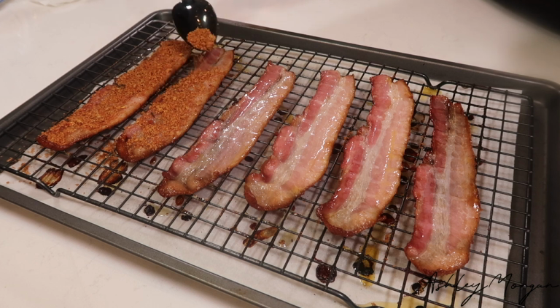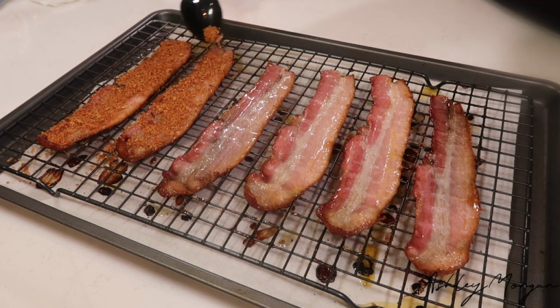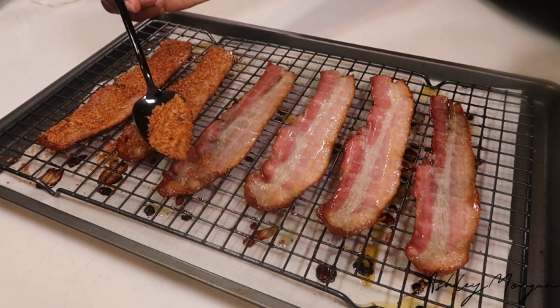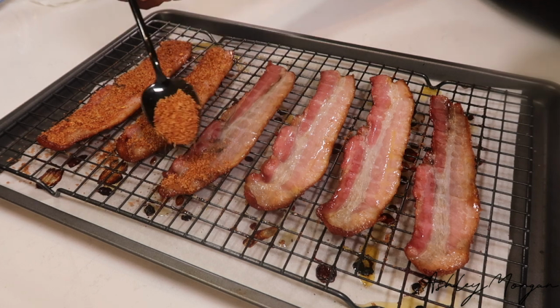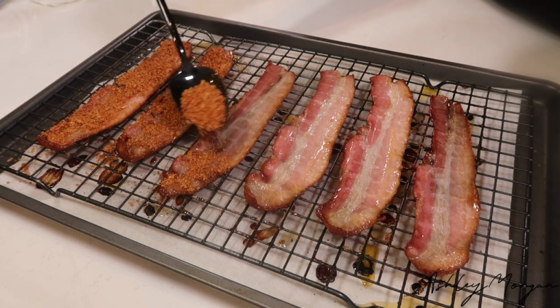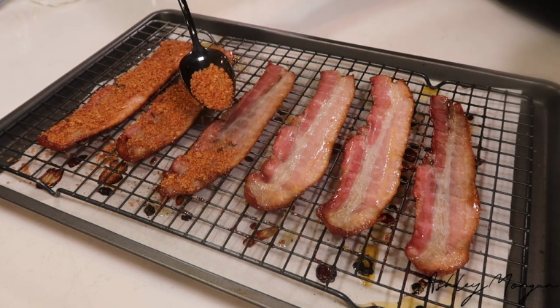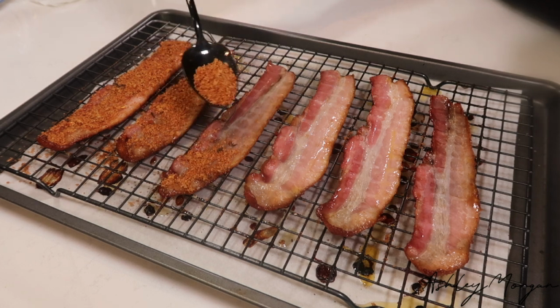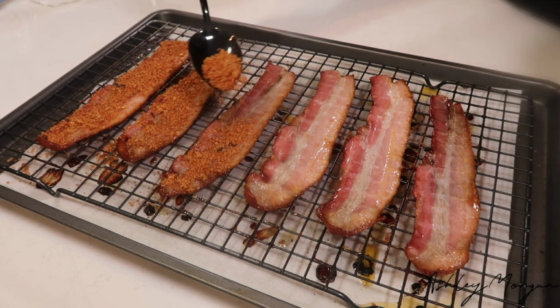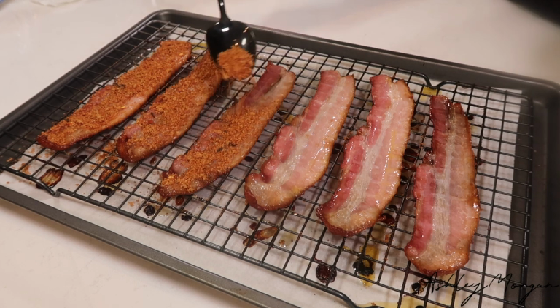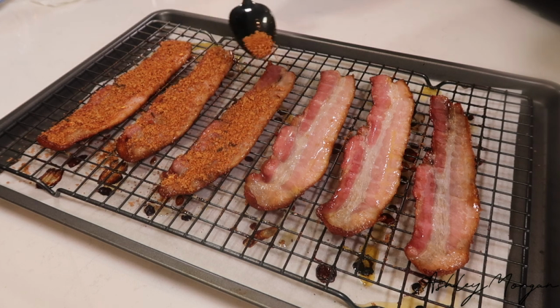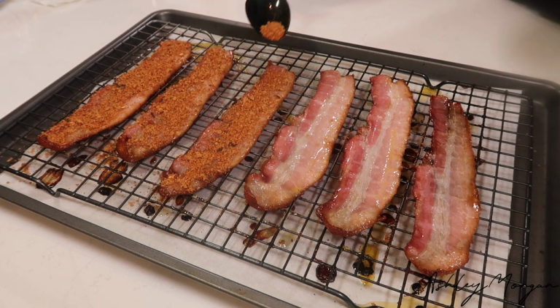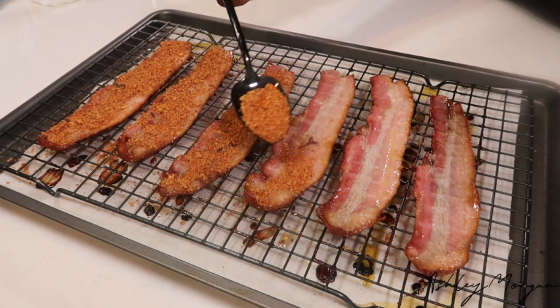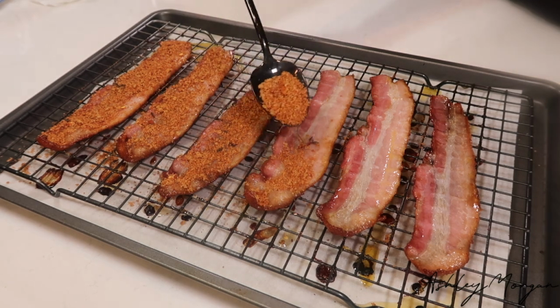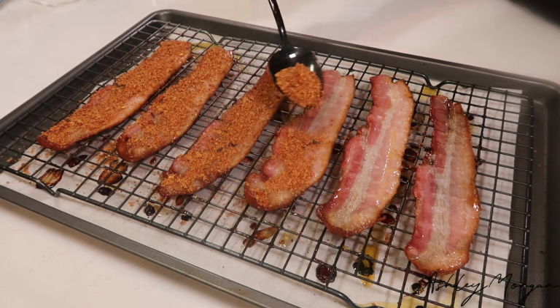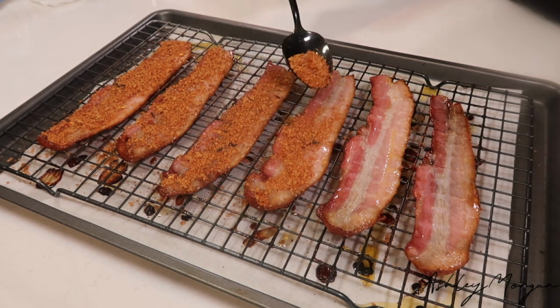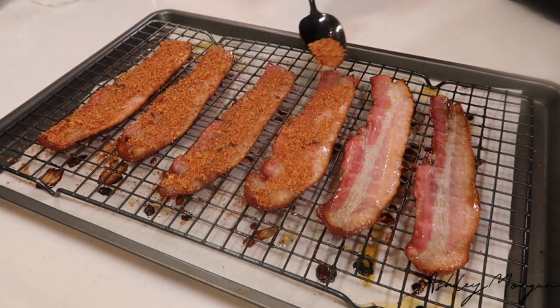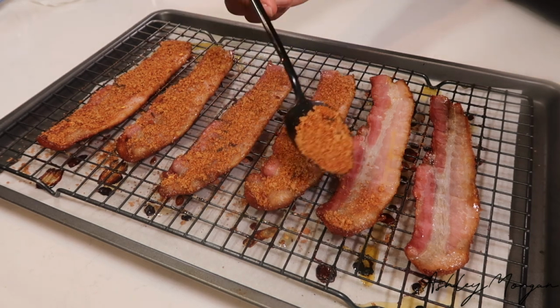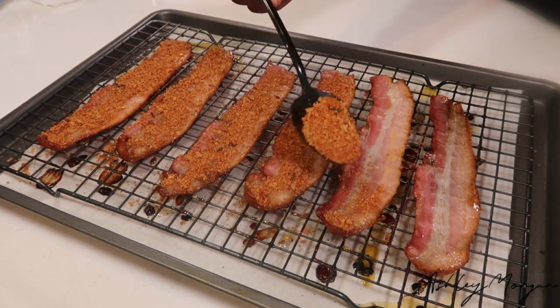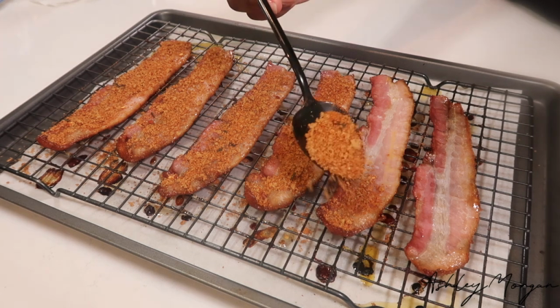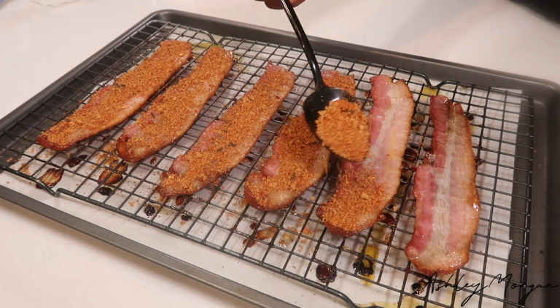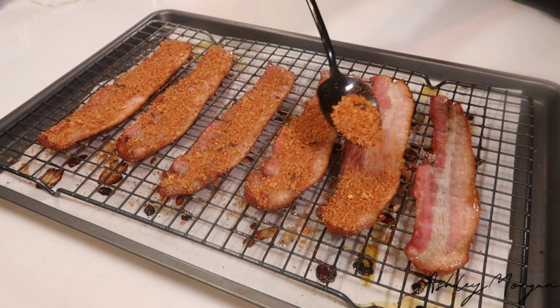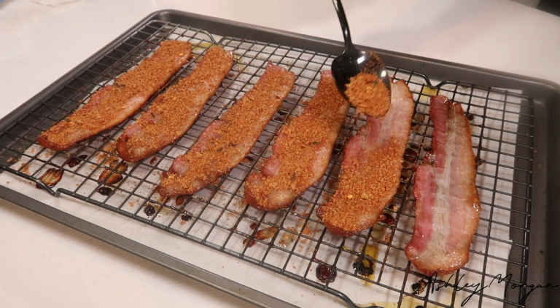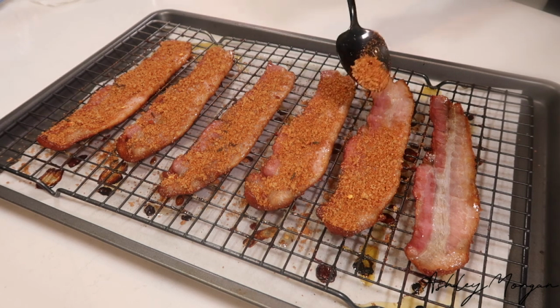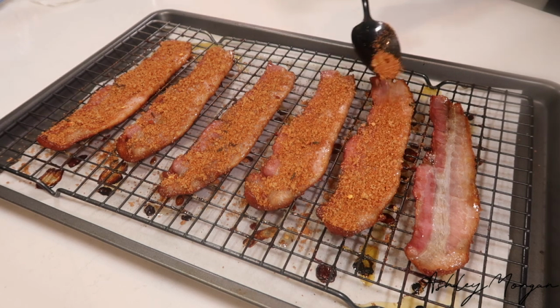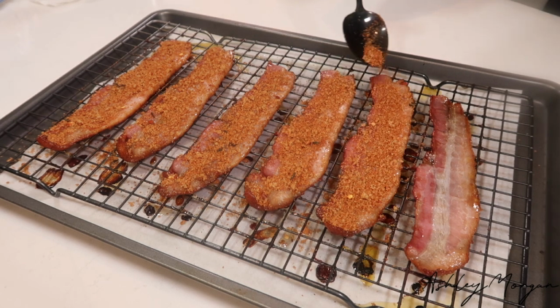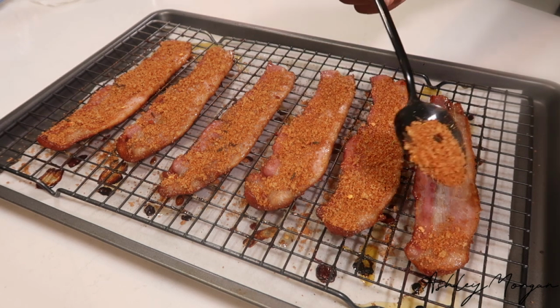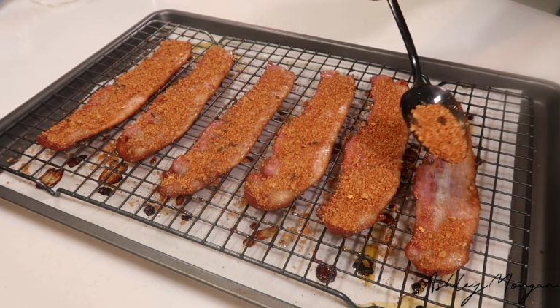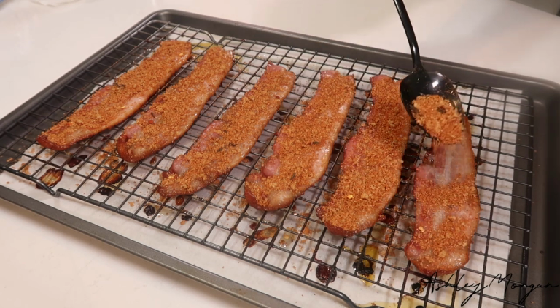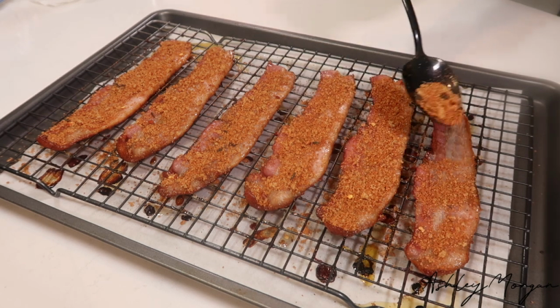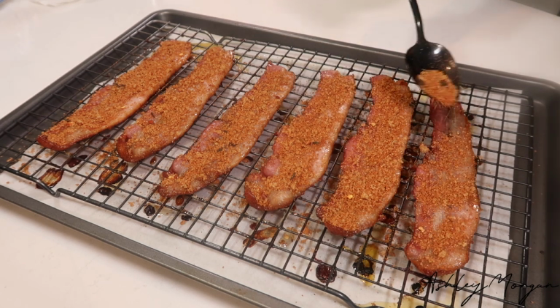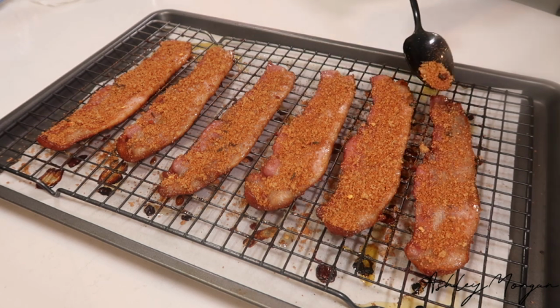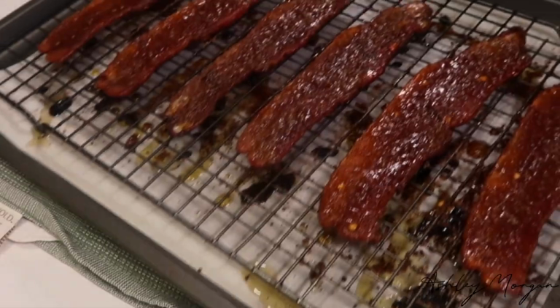And then voila — beautiful, sticky, spicy, sweet jerk bacon. It was so good. This is addicting. I warned you.